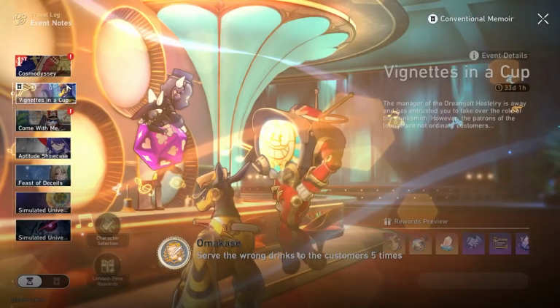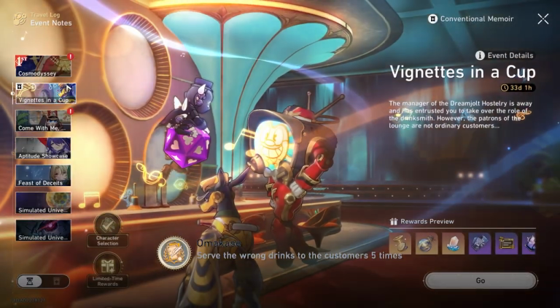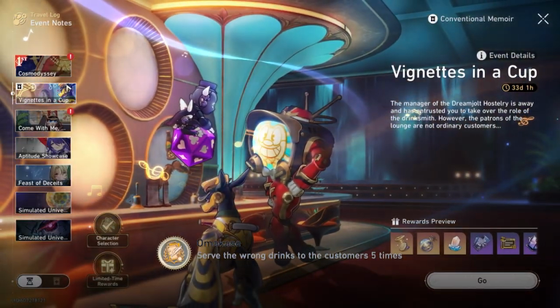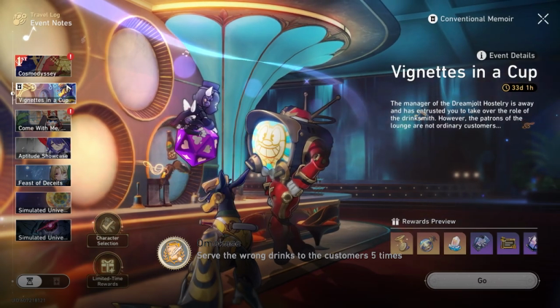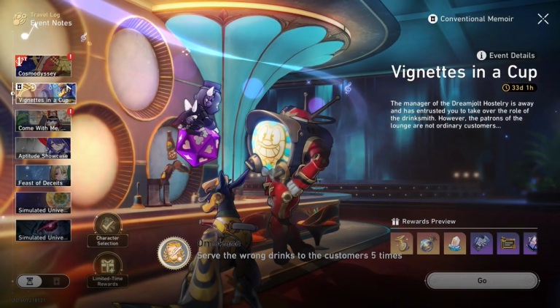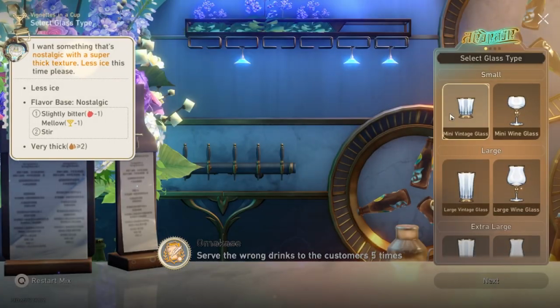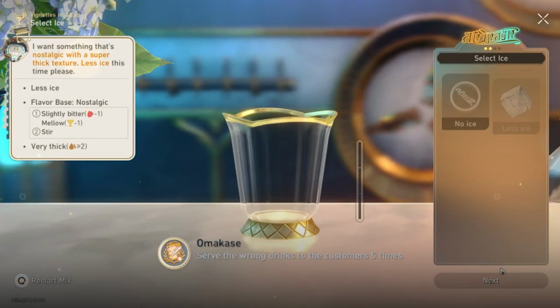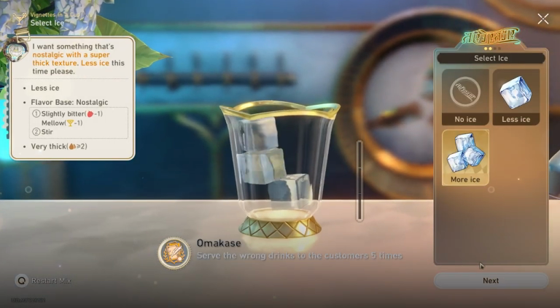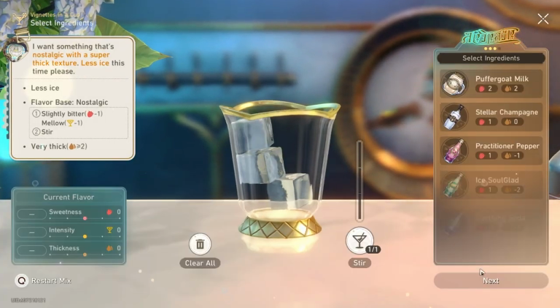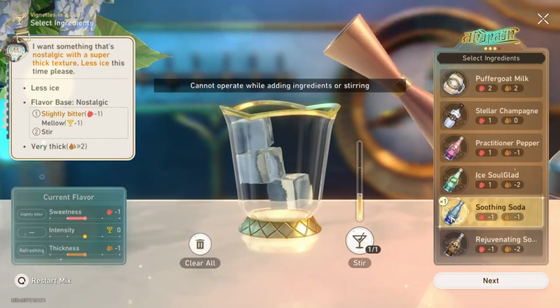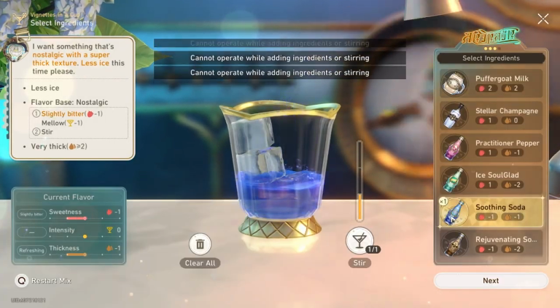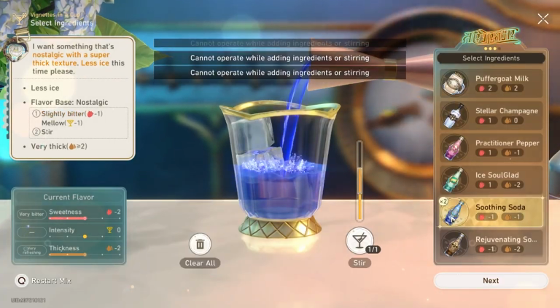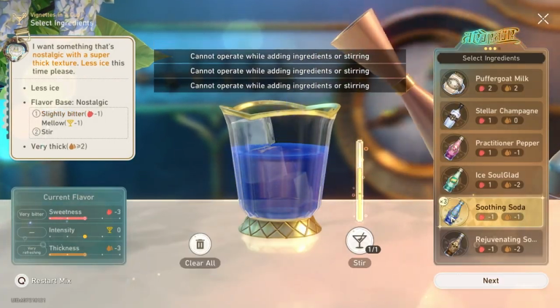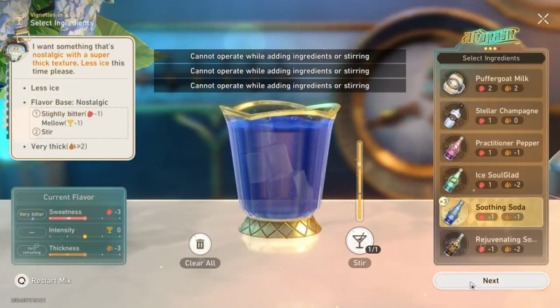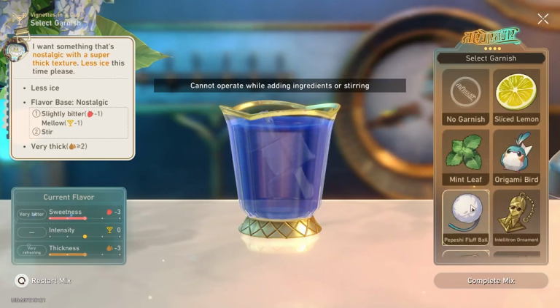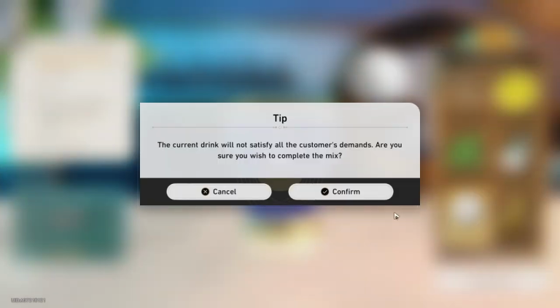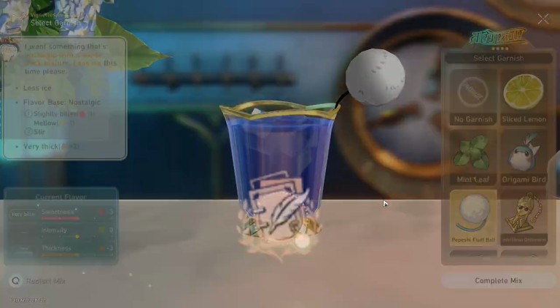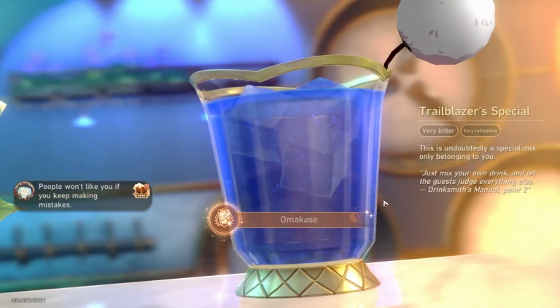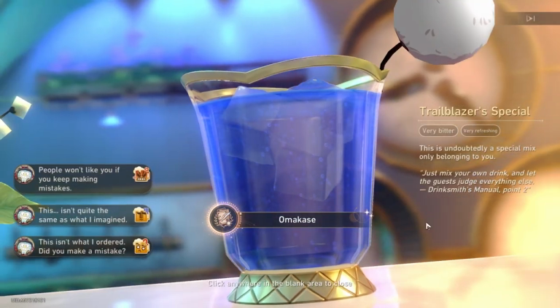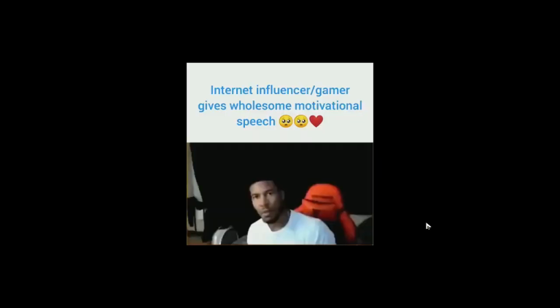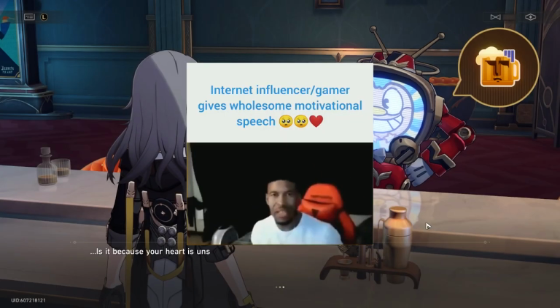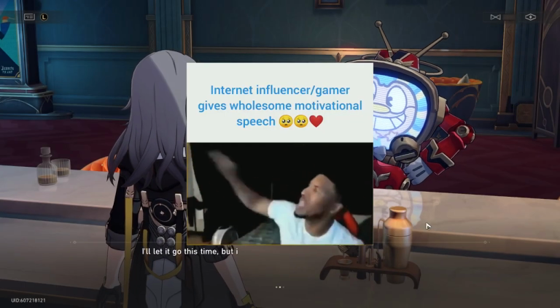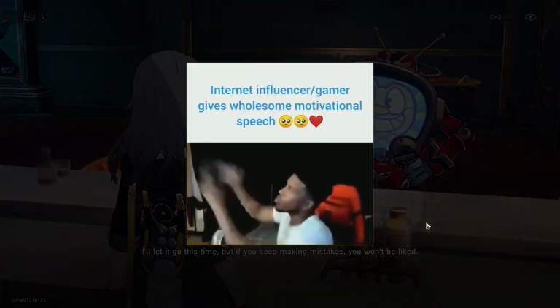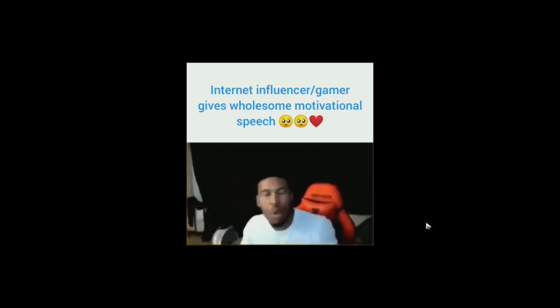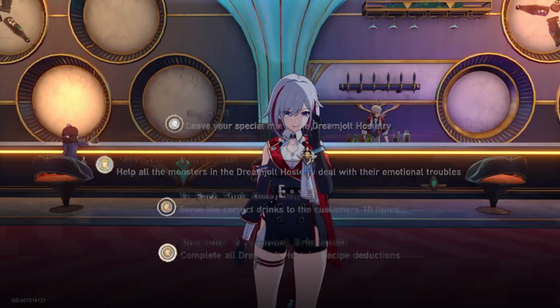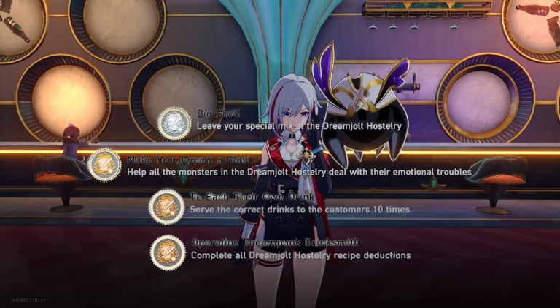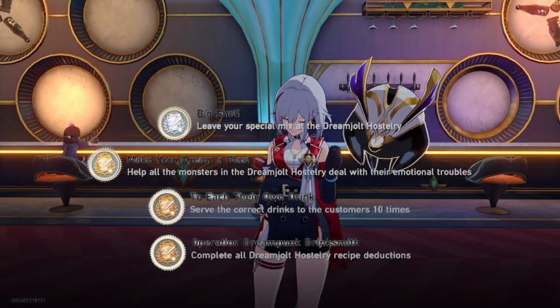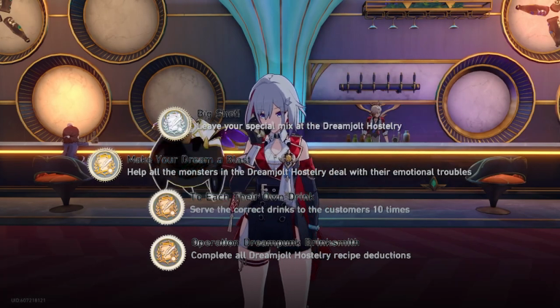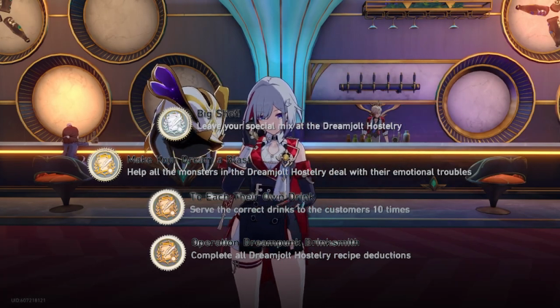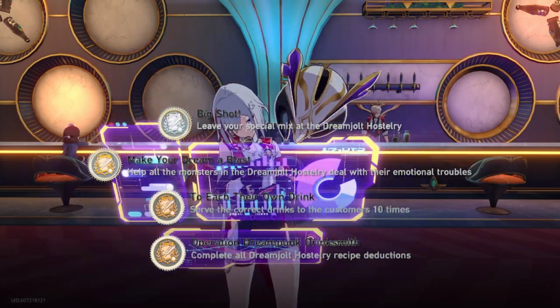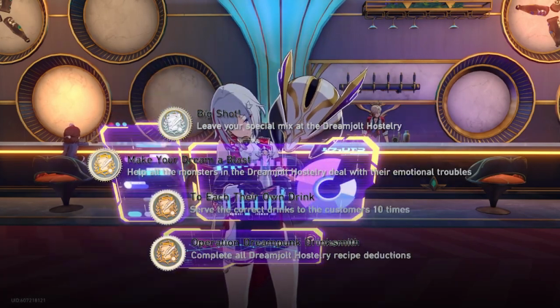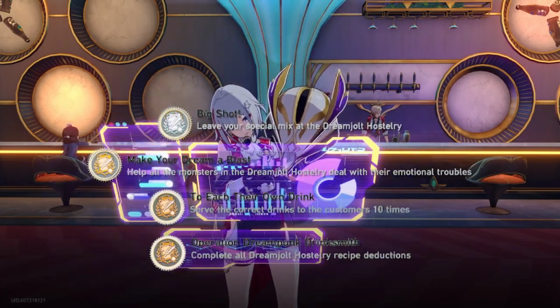Now for the Reverie Event Bar quest. There's an achievement where you become the worst bartender in history — you ruin 5 orders by doing everything wrong. By simply completing the entire event you also get 4 more achievements.